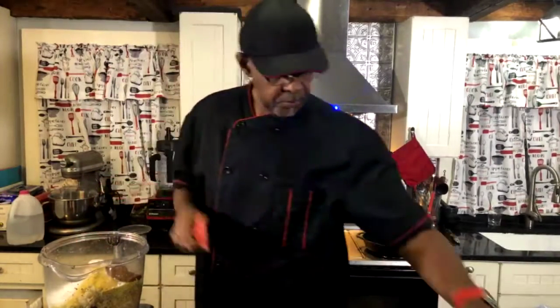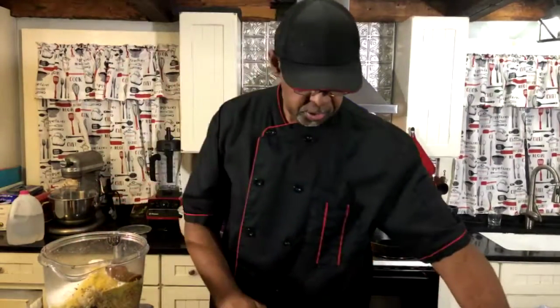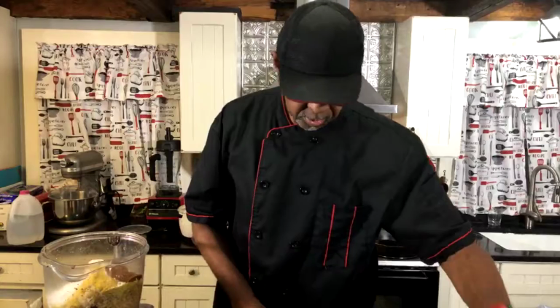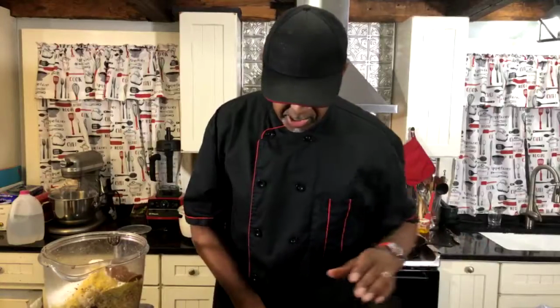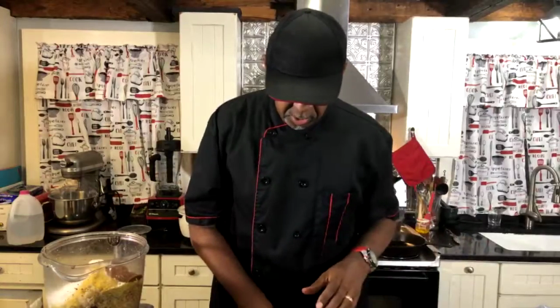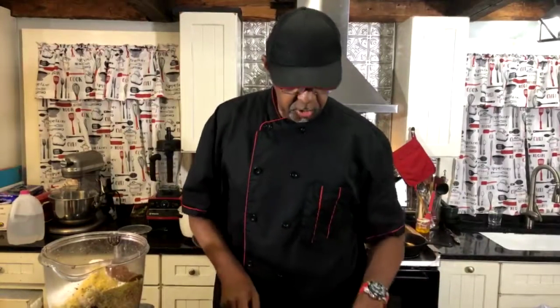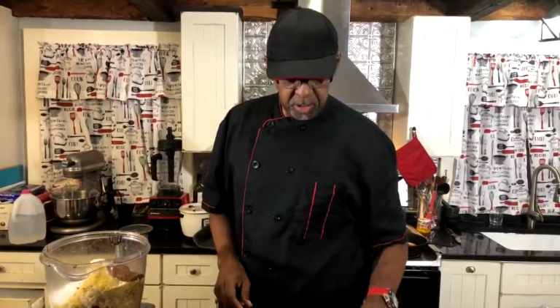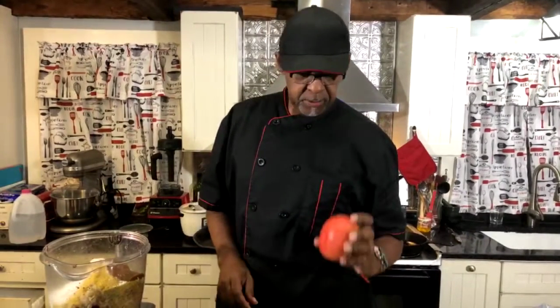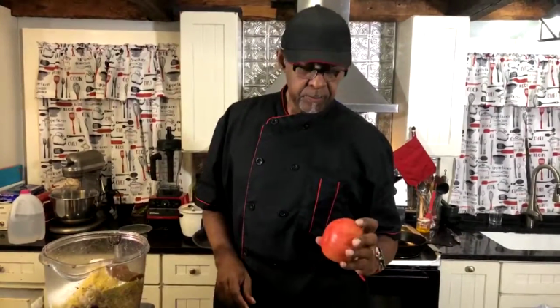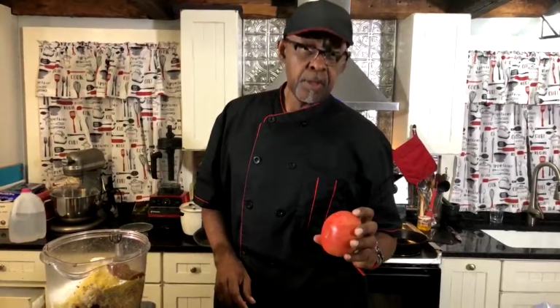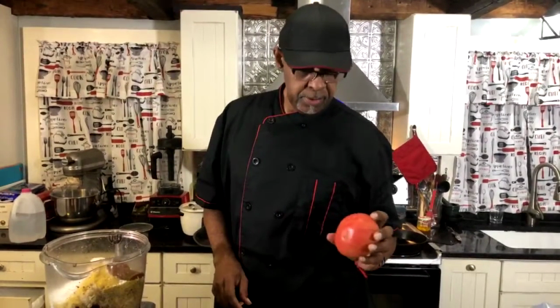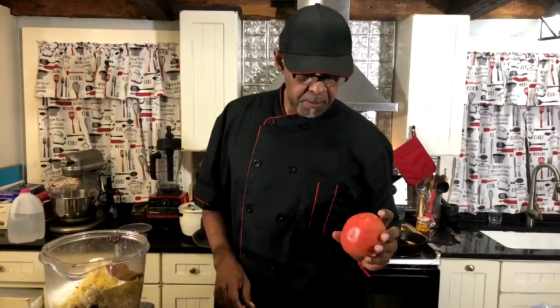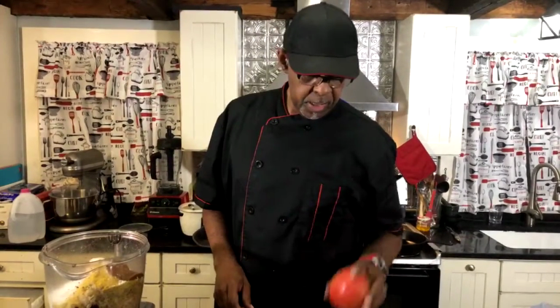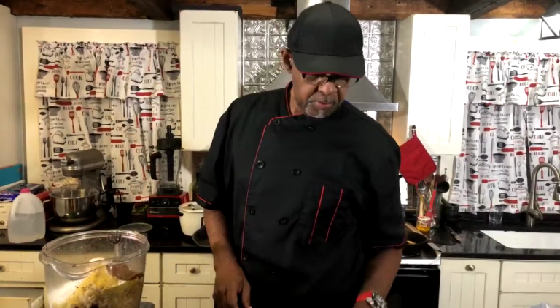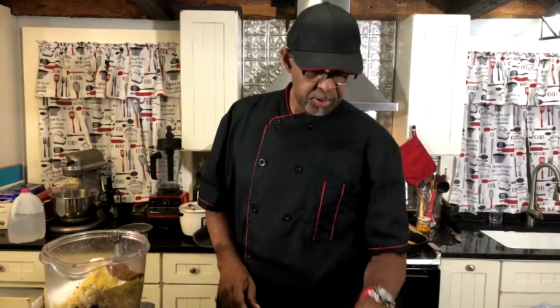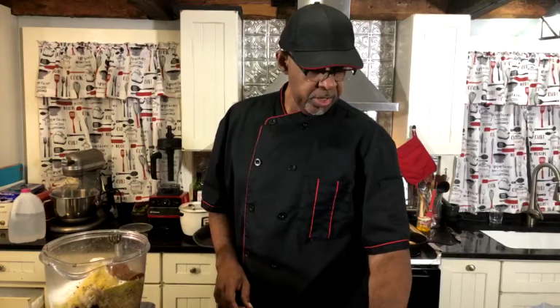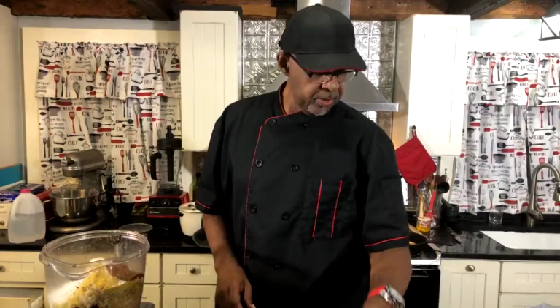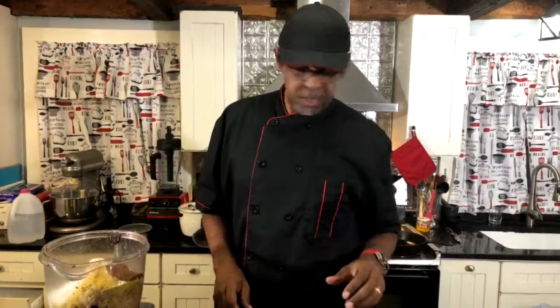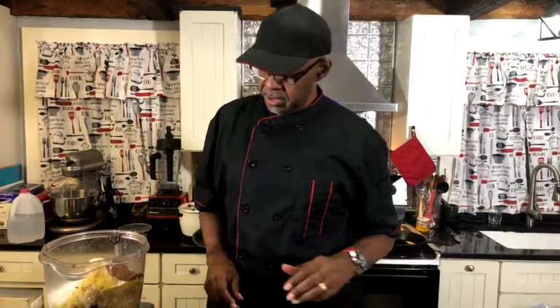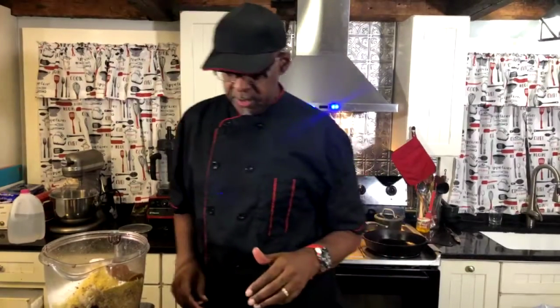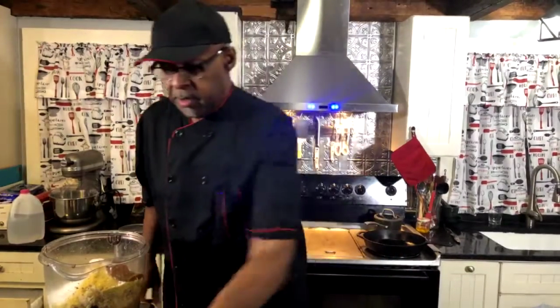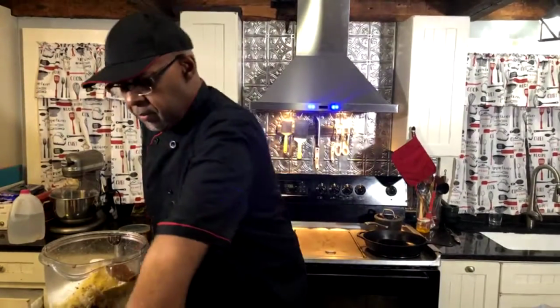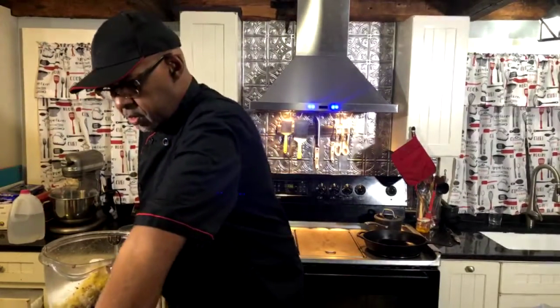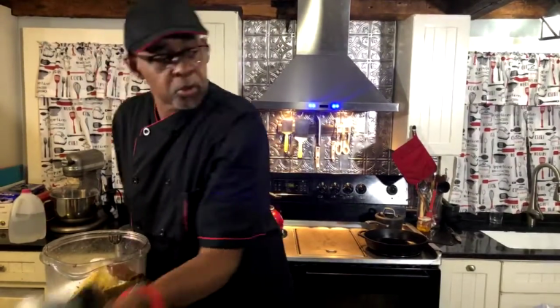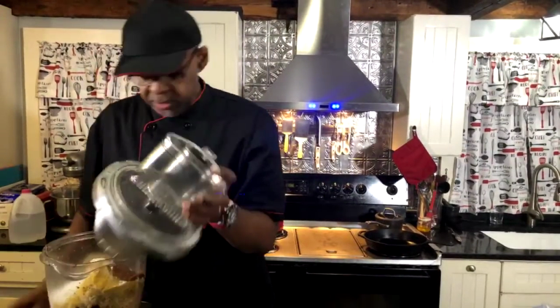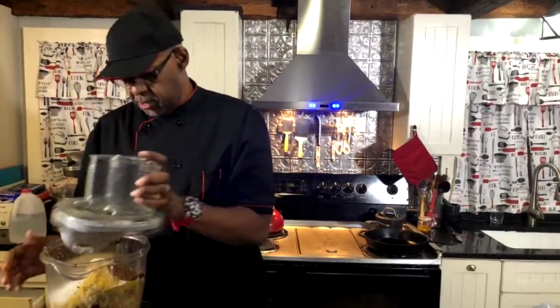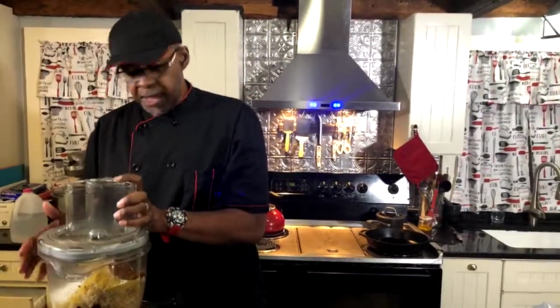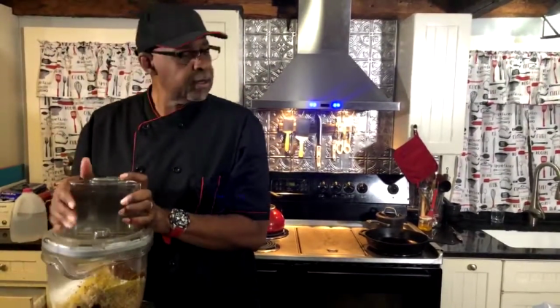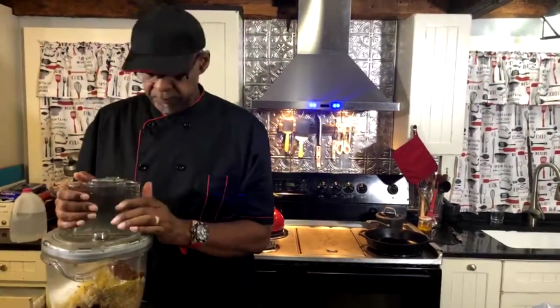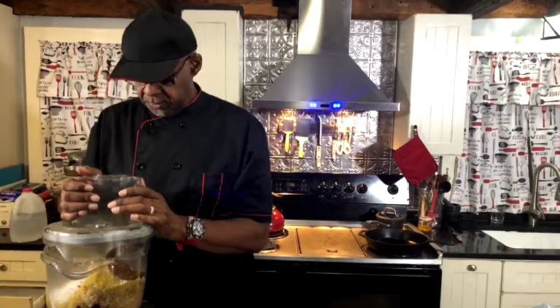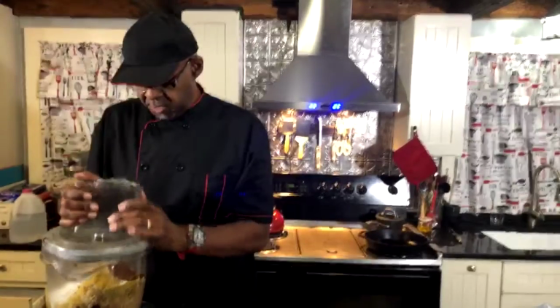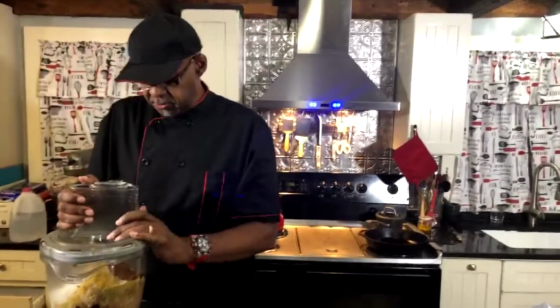I'm going to use Georgie's Mangalicious. I'm also going to use some heirloom tomatoes and some red onion as garnish at the end, along with some mixed greens.